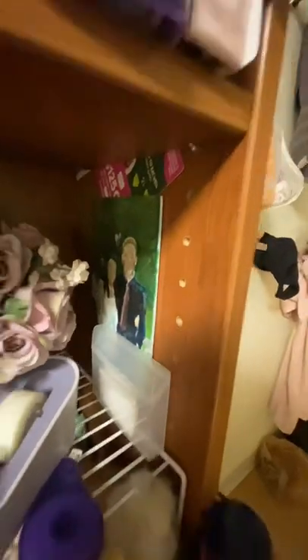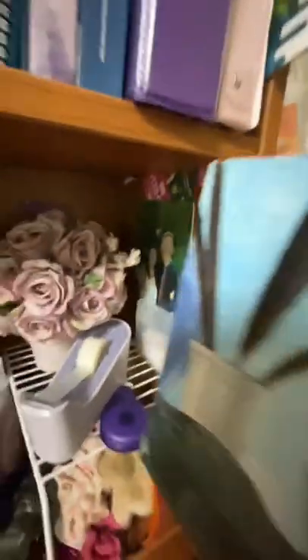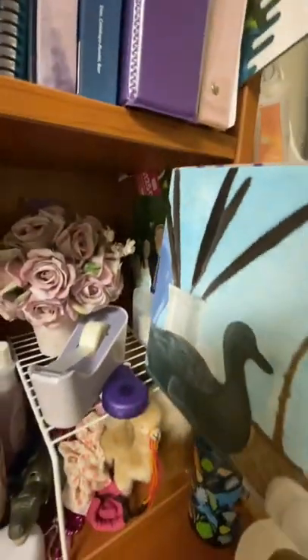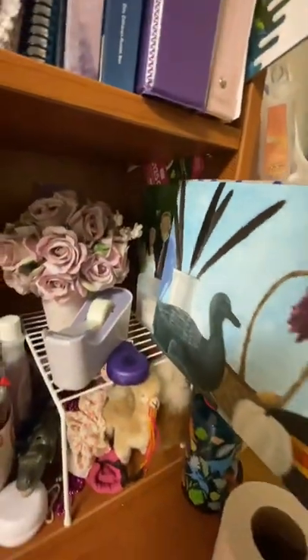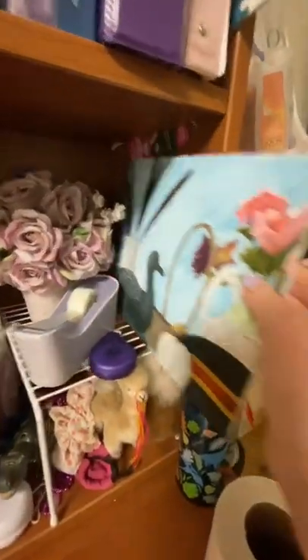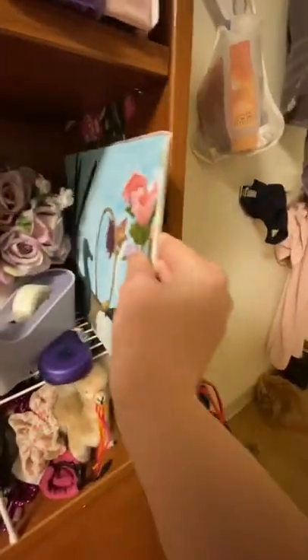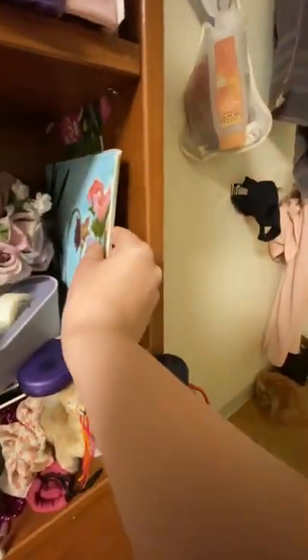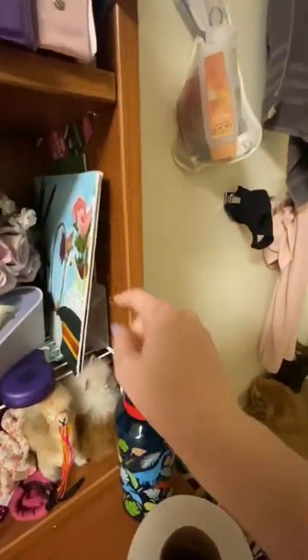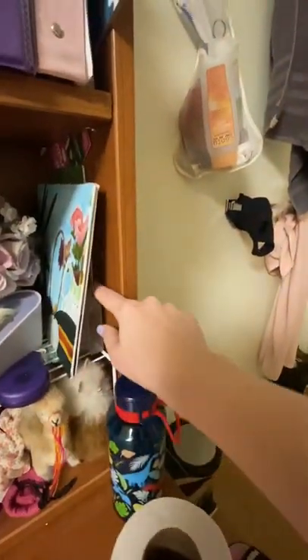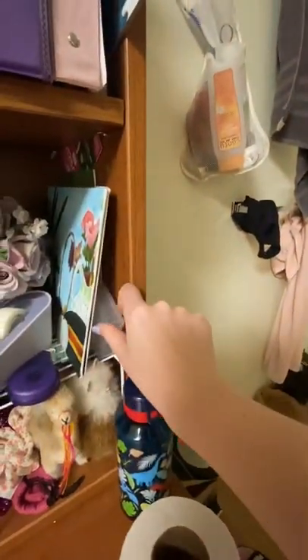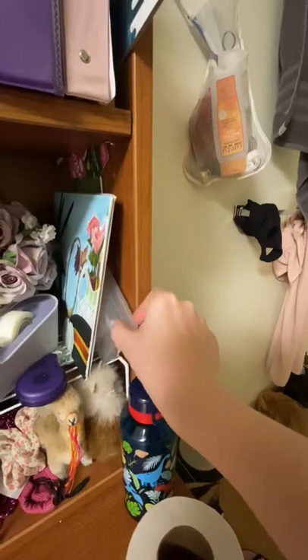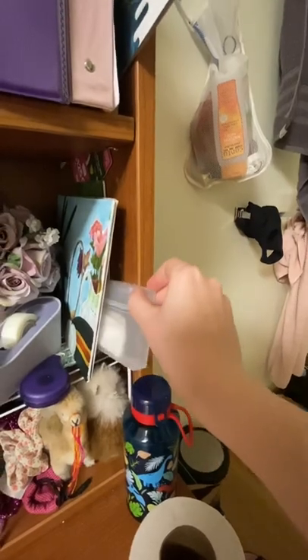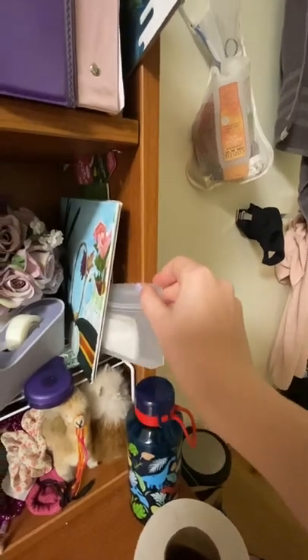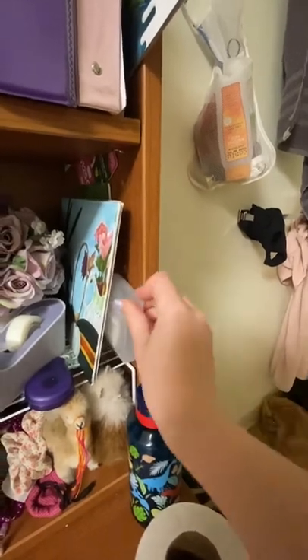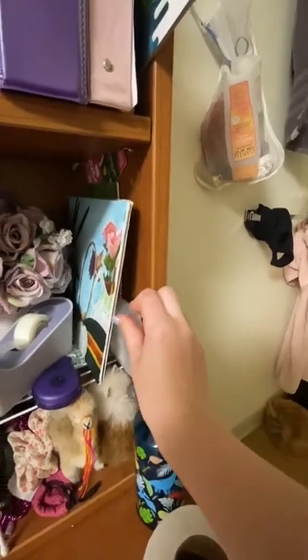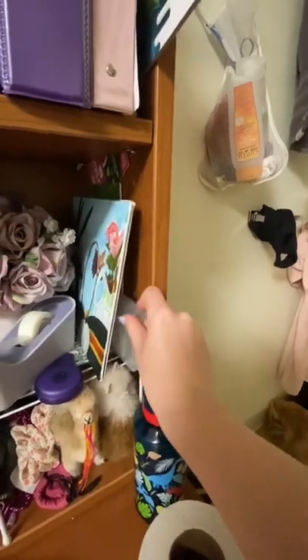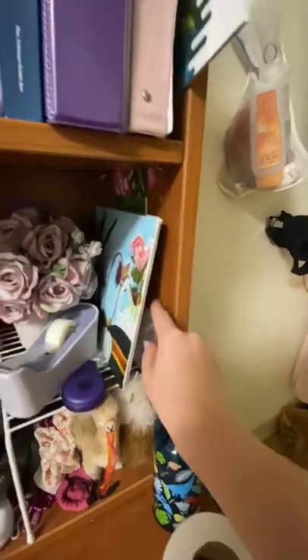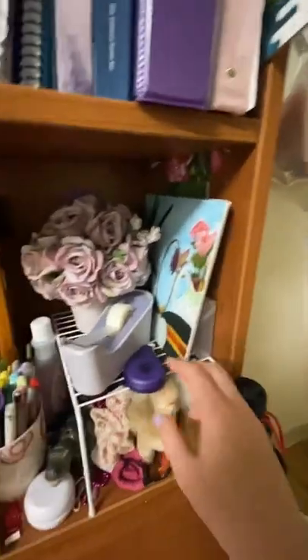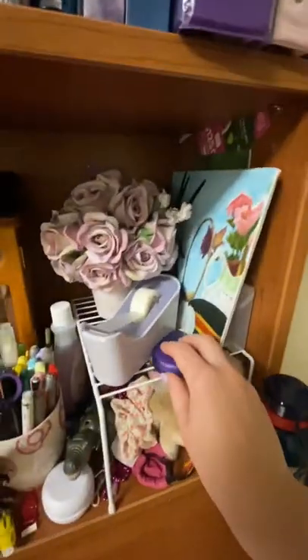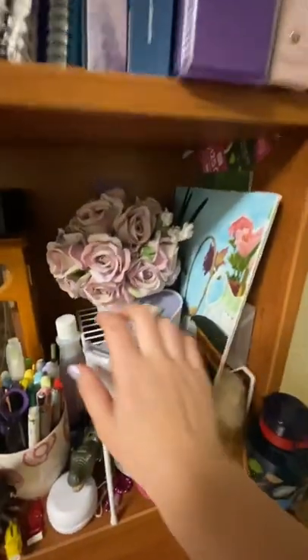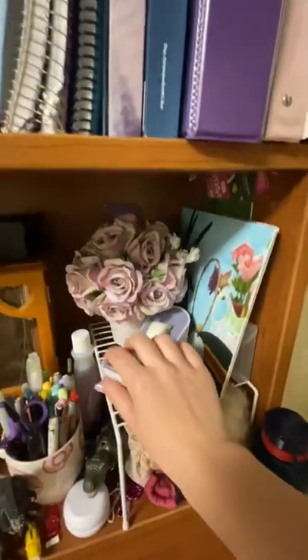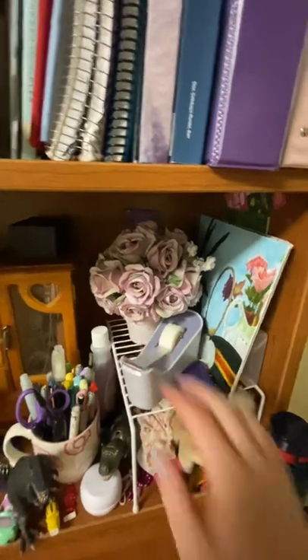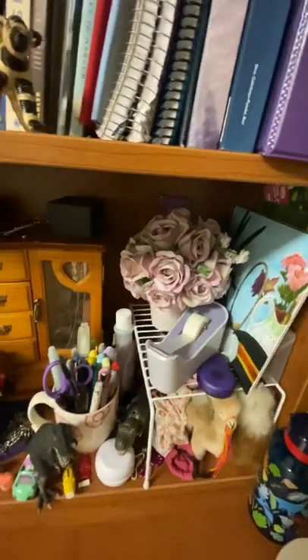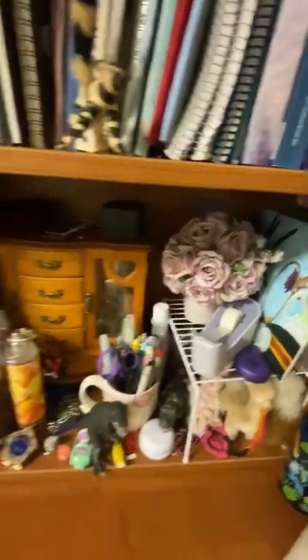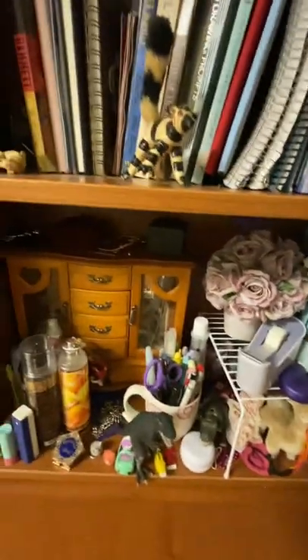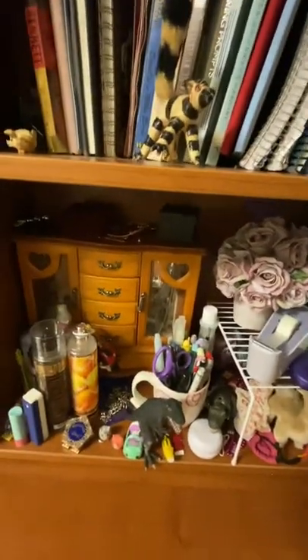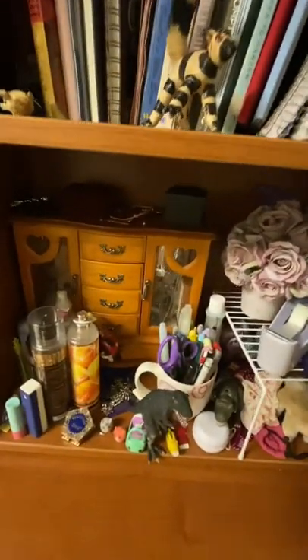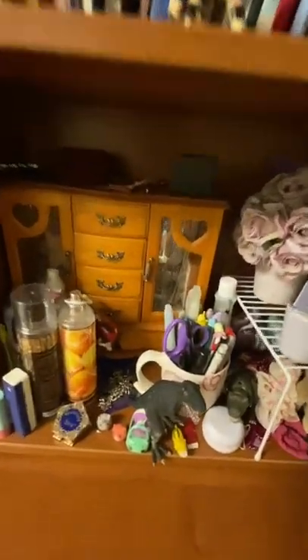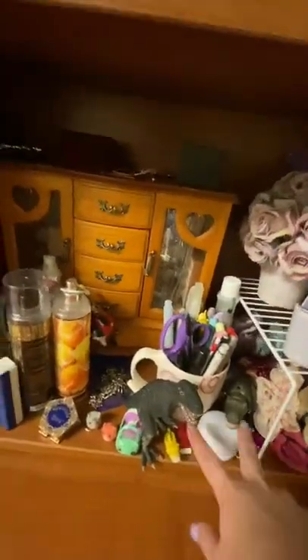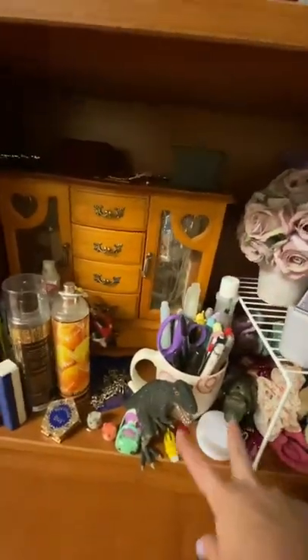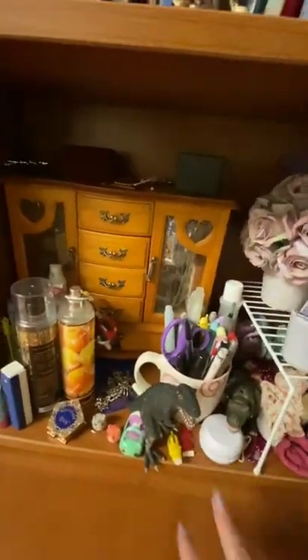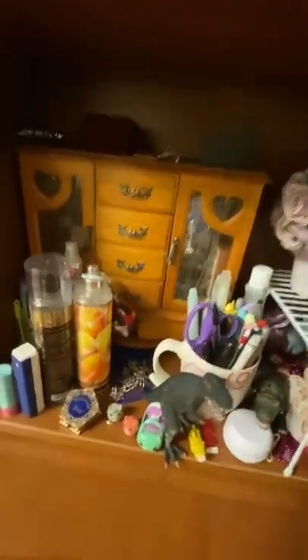Behind it I have a painting of me and my boyfriend that I did a couple years back. Some extra mounting putty — 10 out of 10, can recommend, beautiful for the walls.